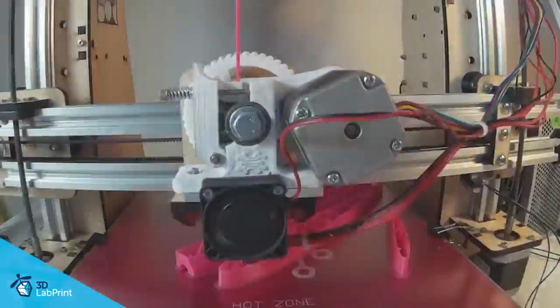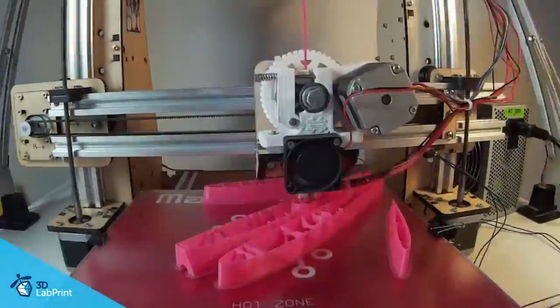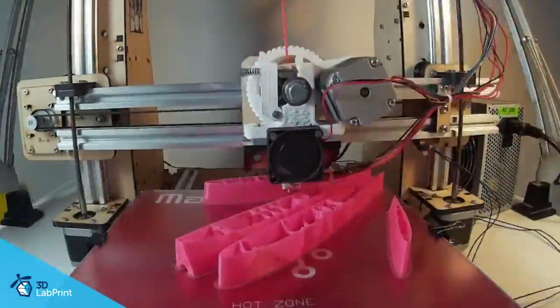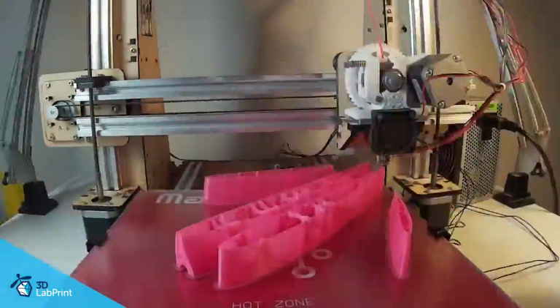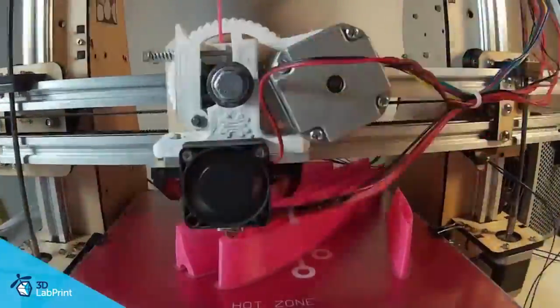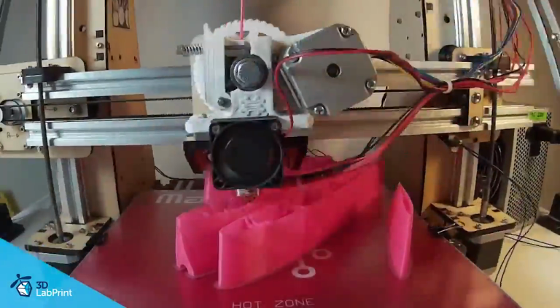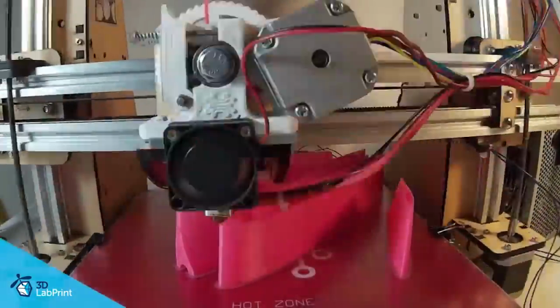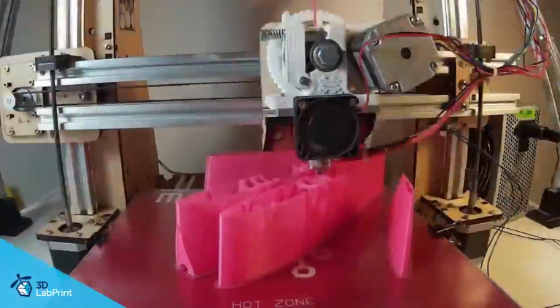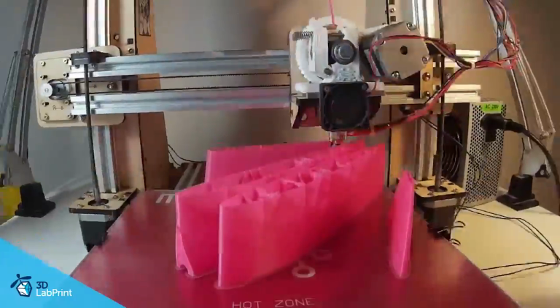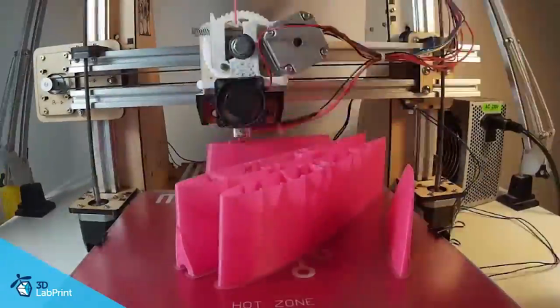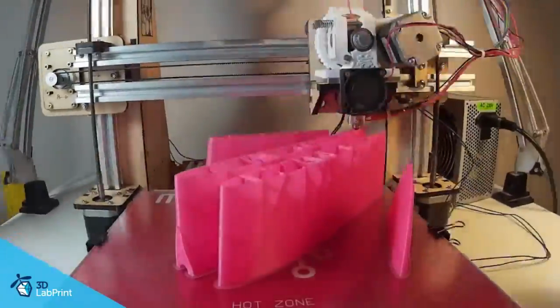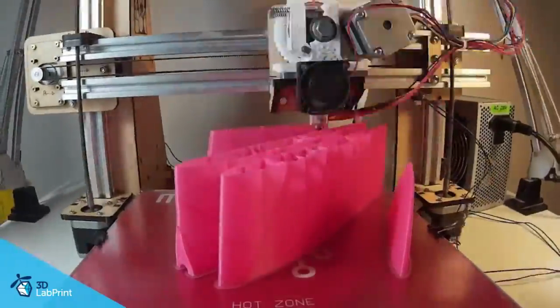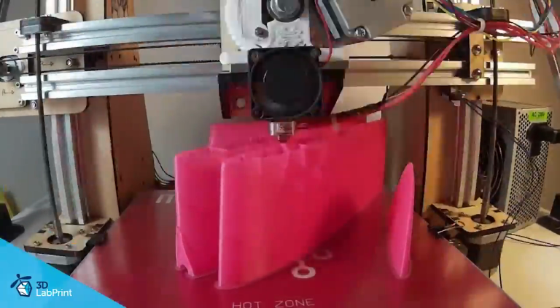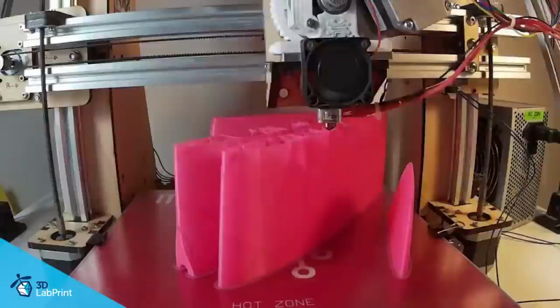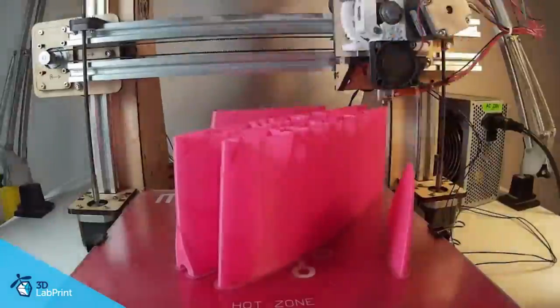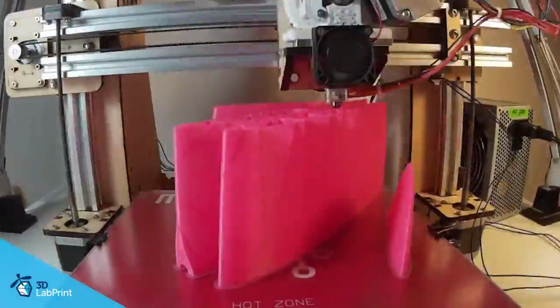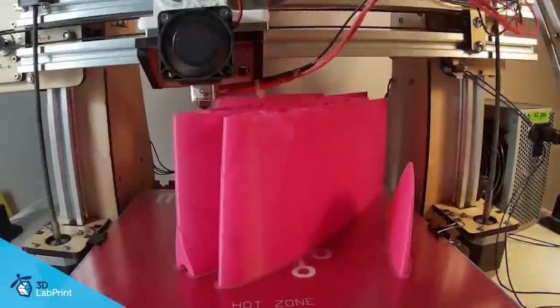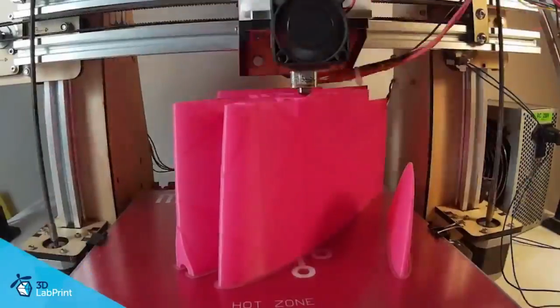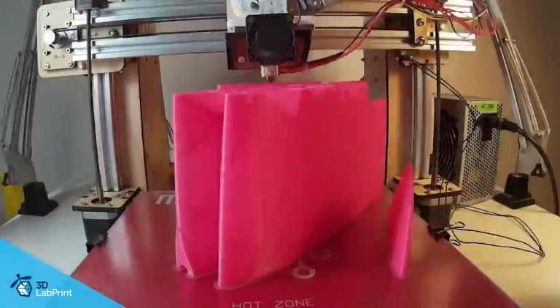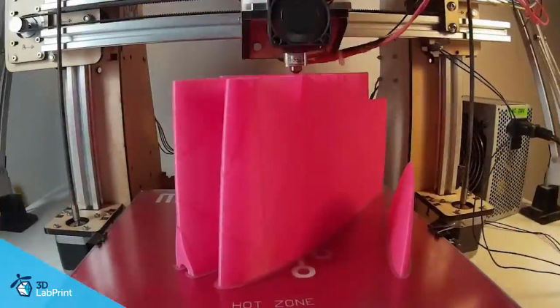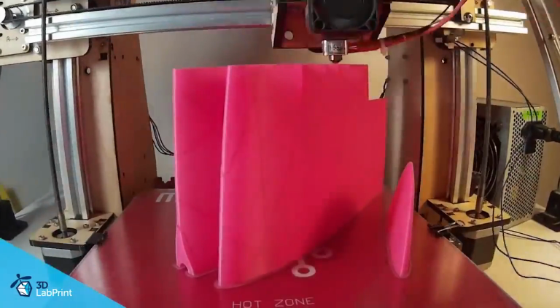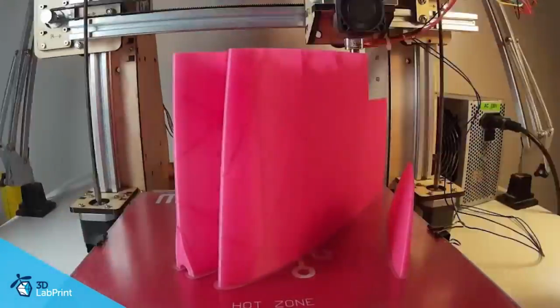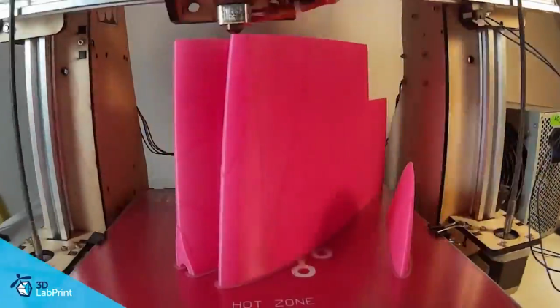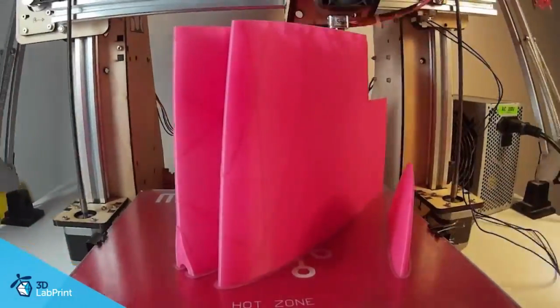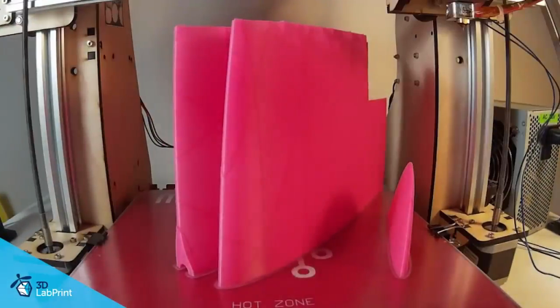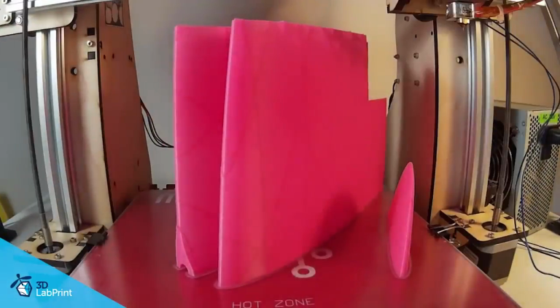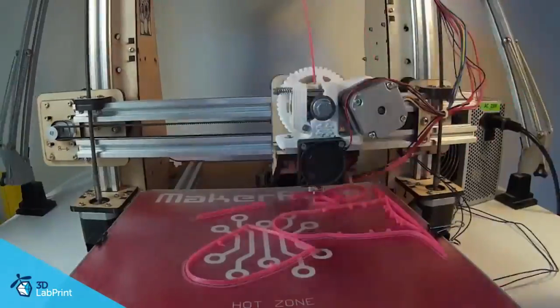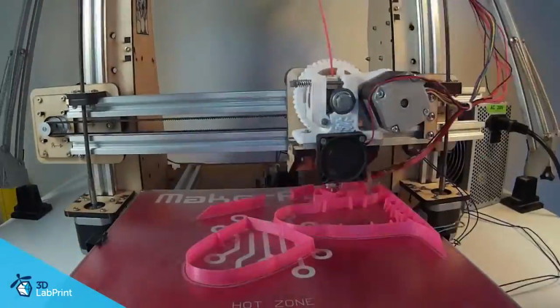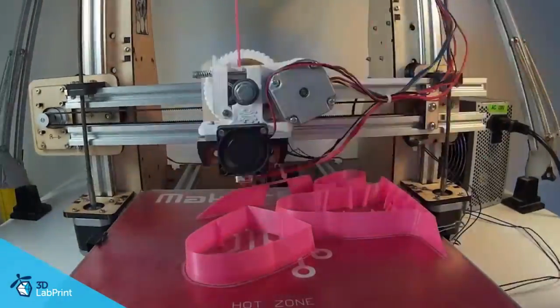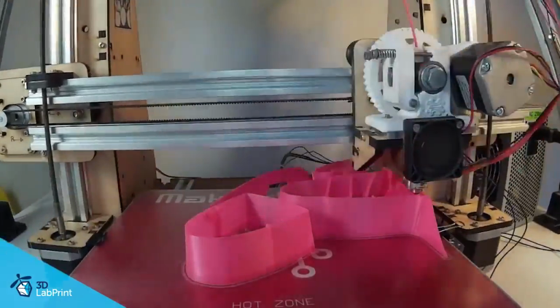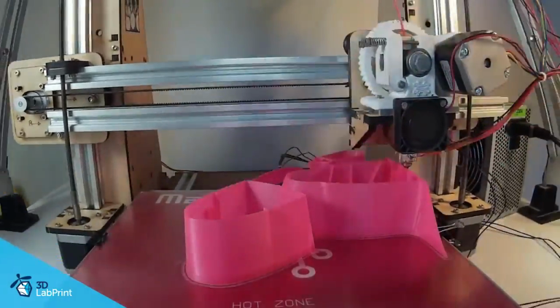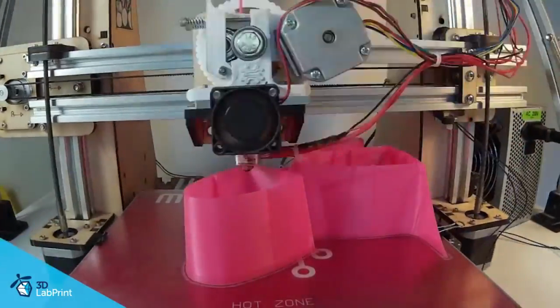A while ago, I thought that small 3D printed drones would not really become a thing. I based this assumption on weight and build size — I could not see how it could be made to work with home printers.